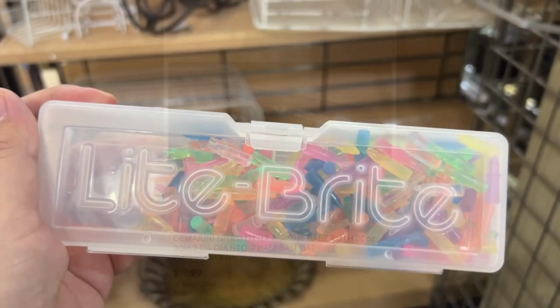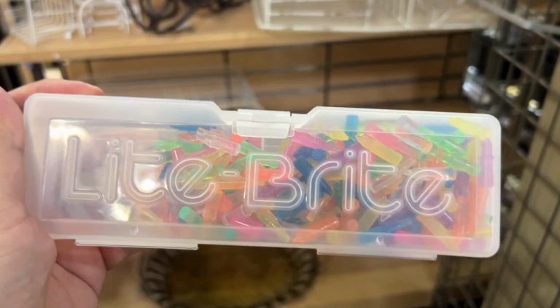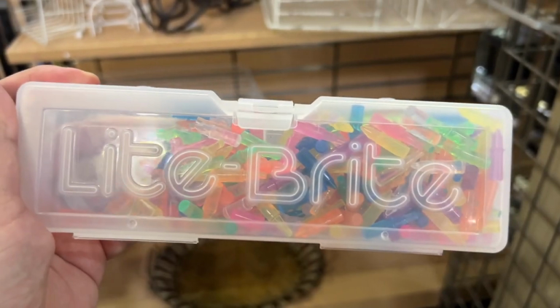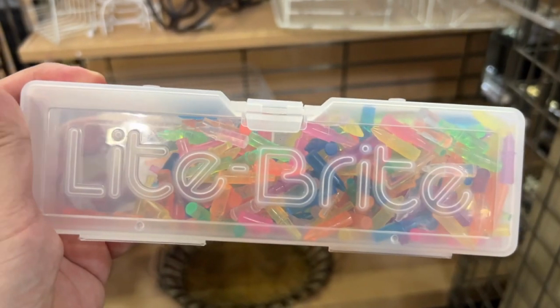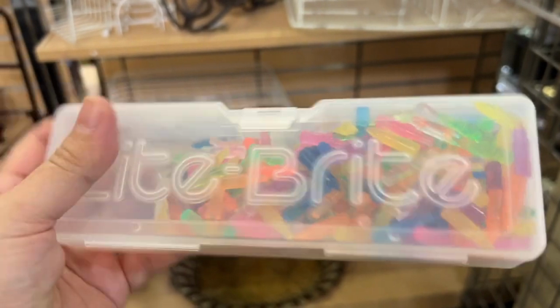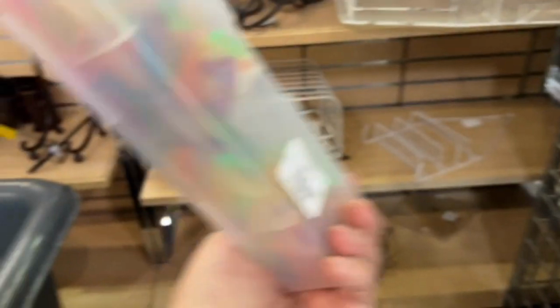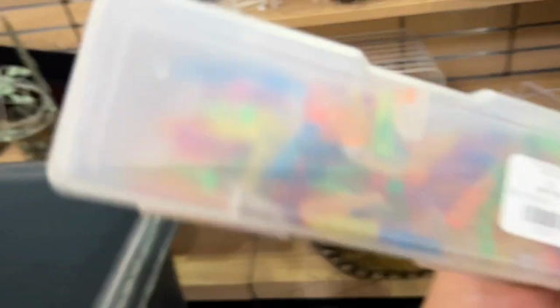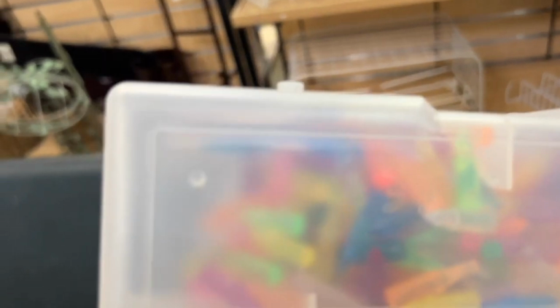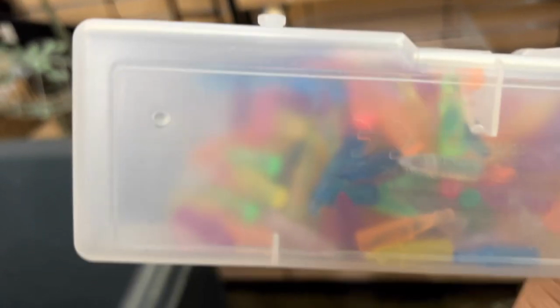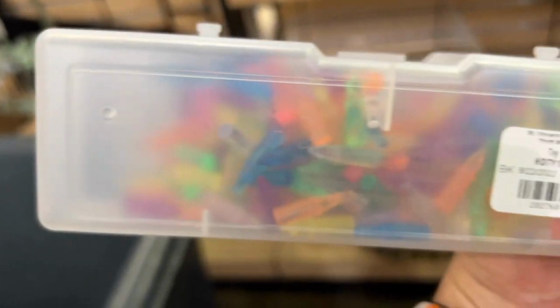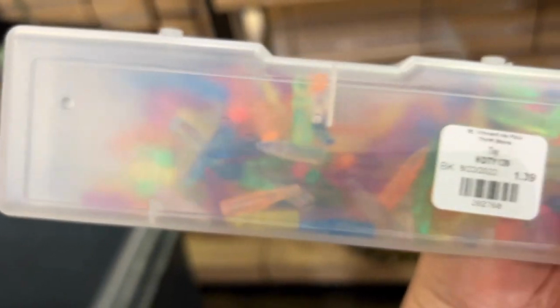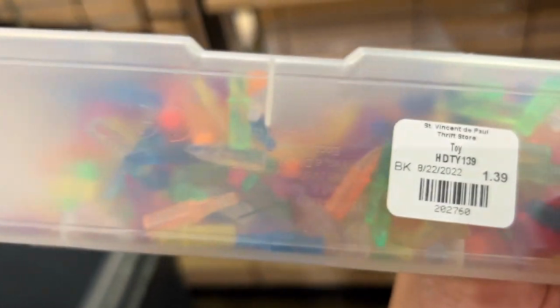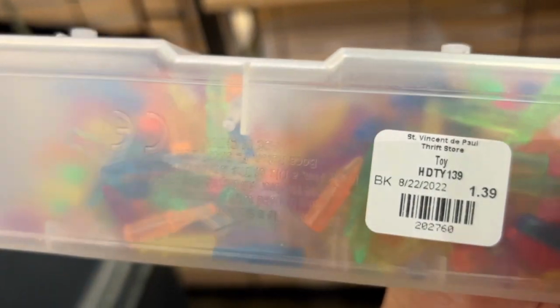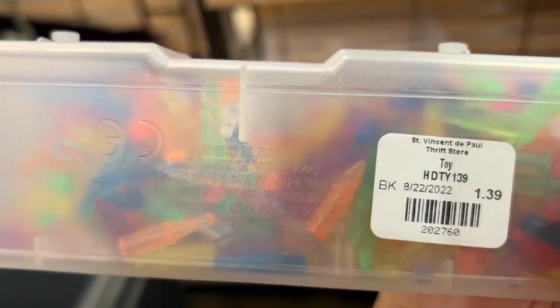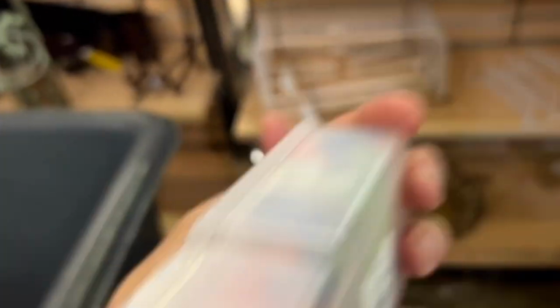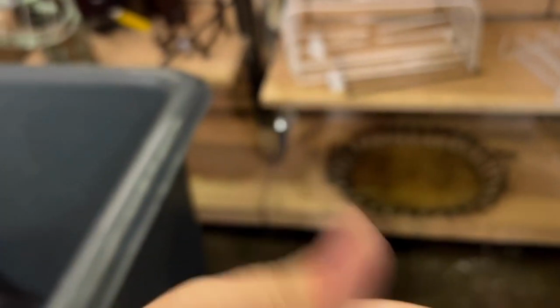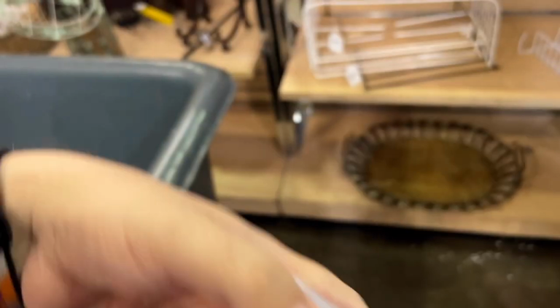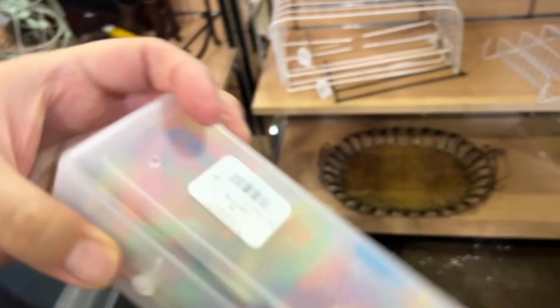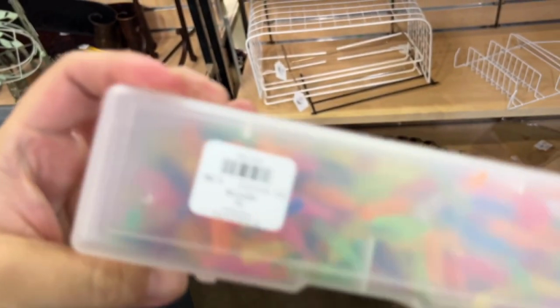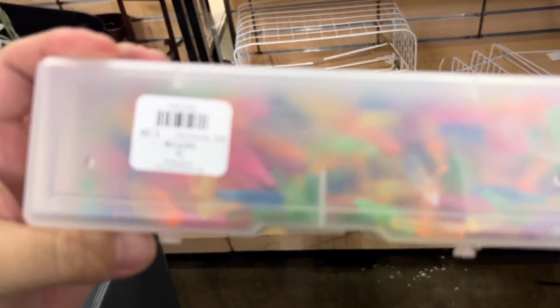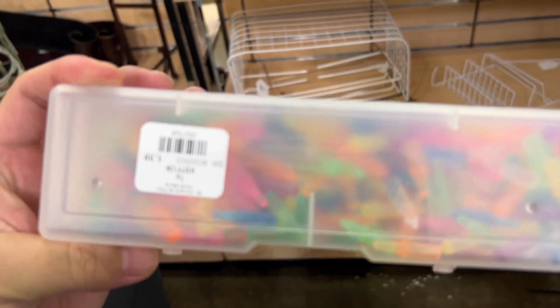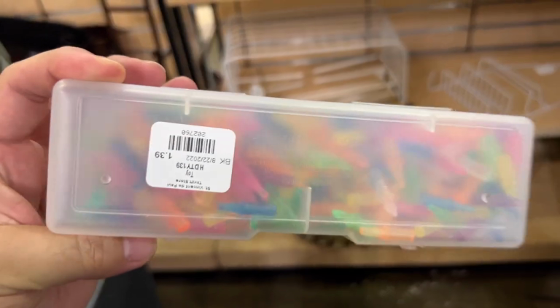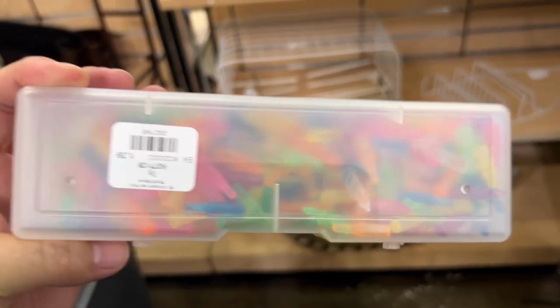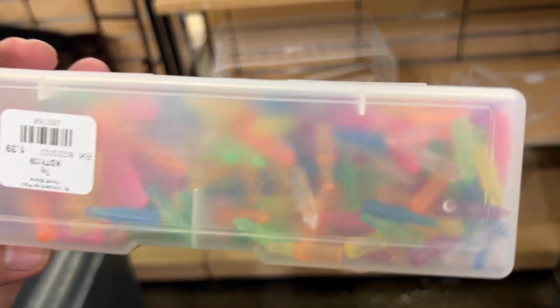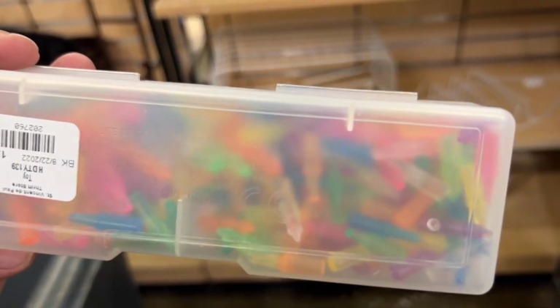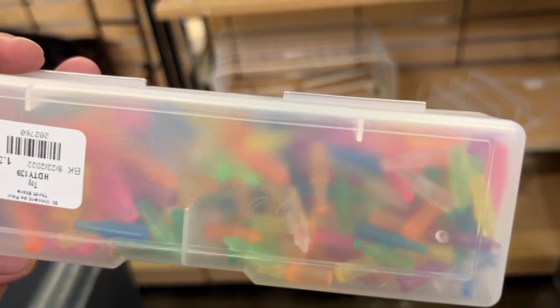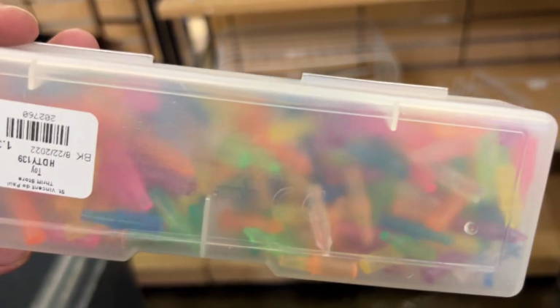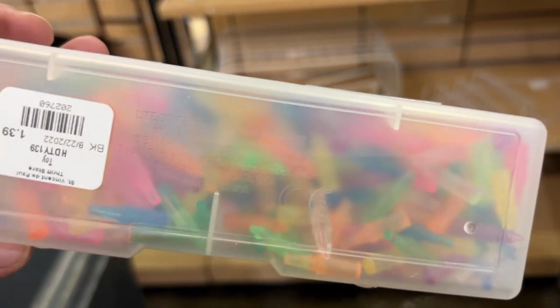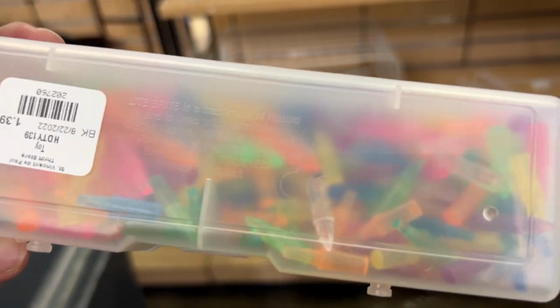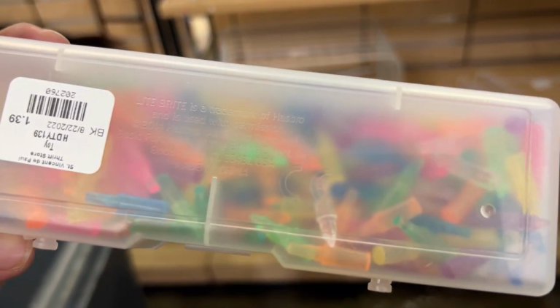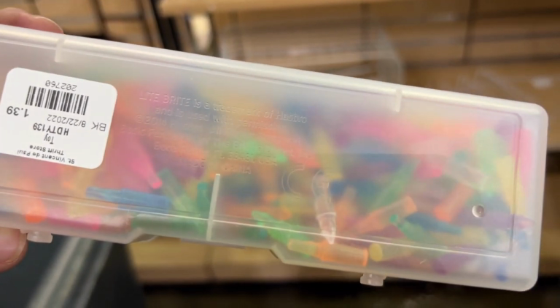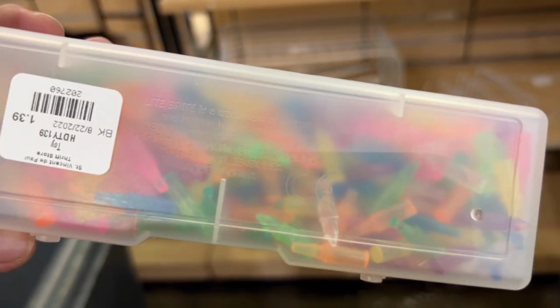I was super excited when I saw this item — I thought it was vintage — but there are a lot of repros because Target and Hasbro have redone it. These are just replacement pegs, so if it was vintage I probably would have gotten it, but I left it.